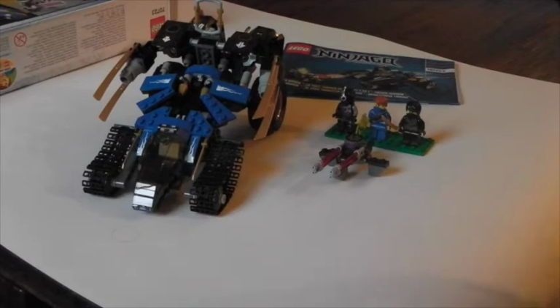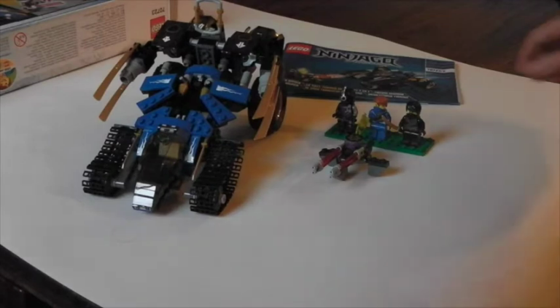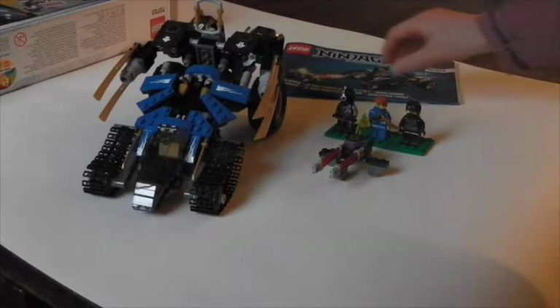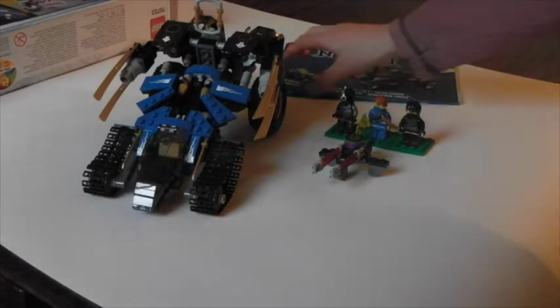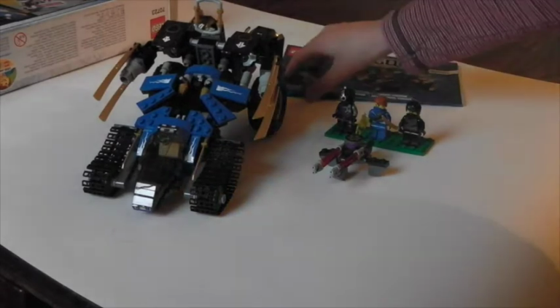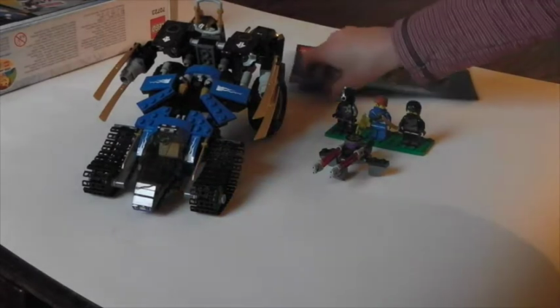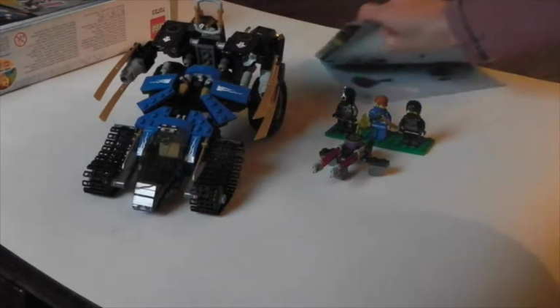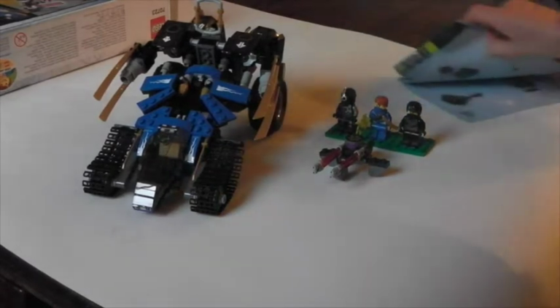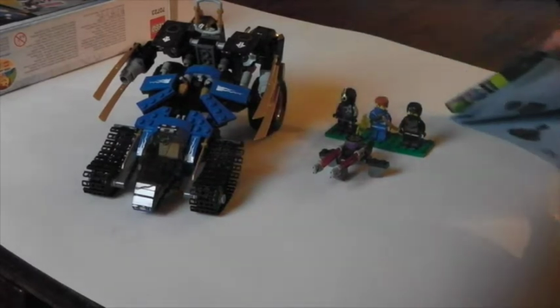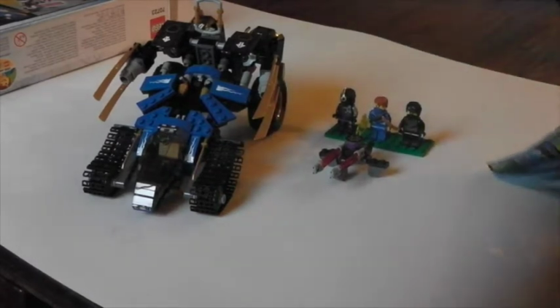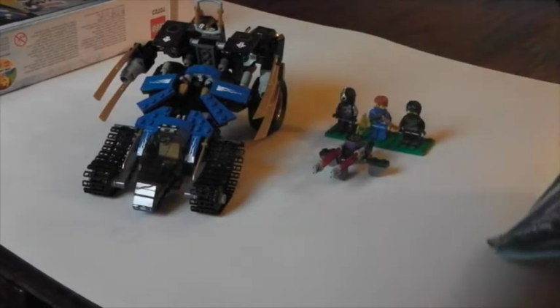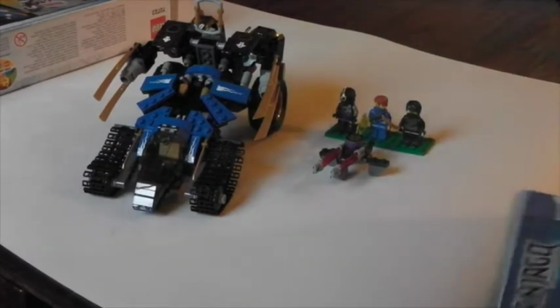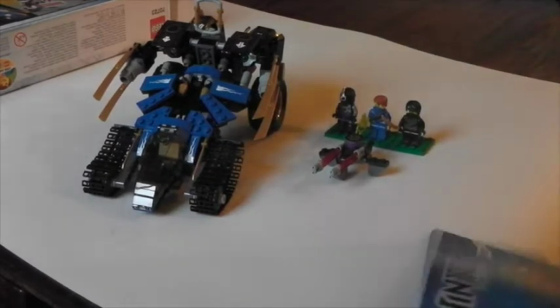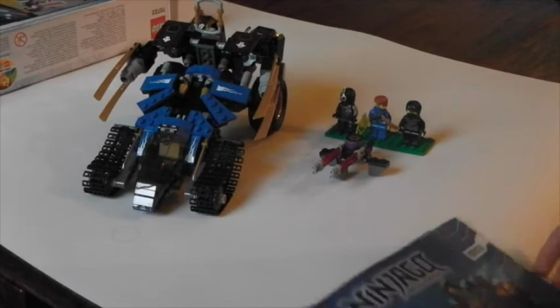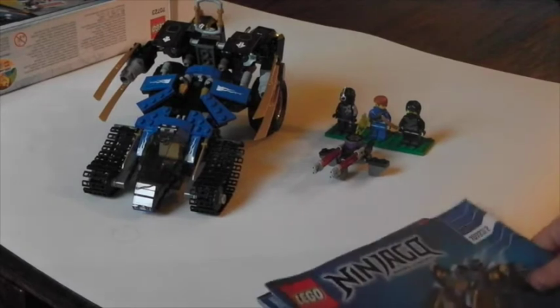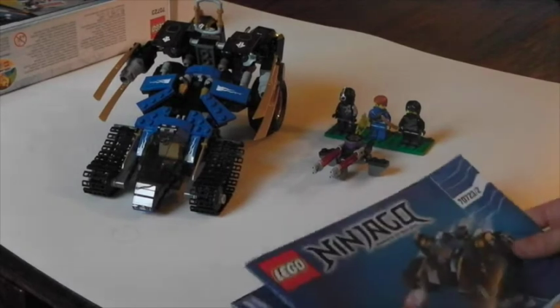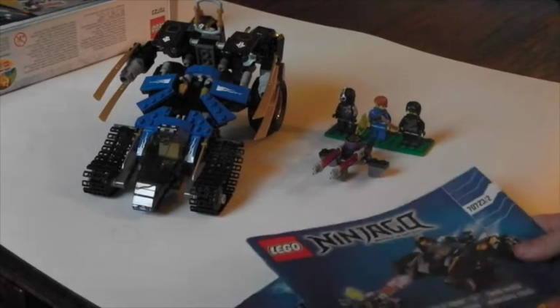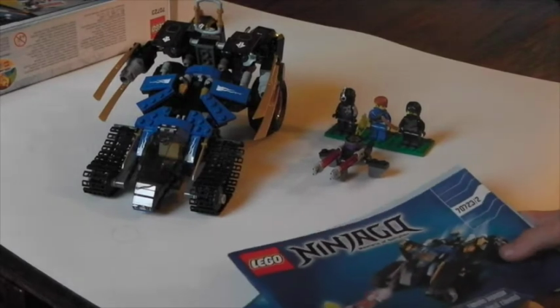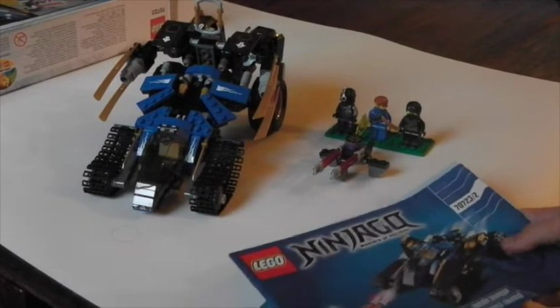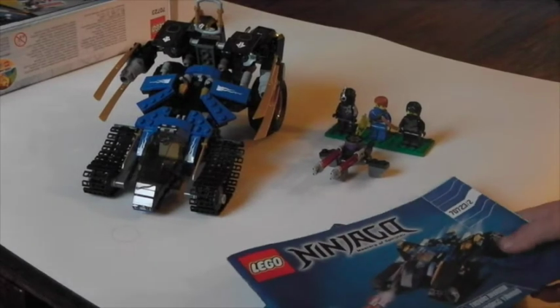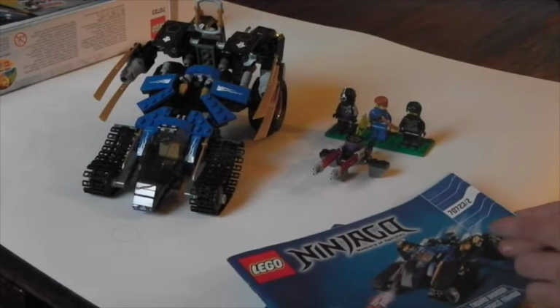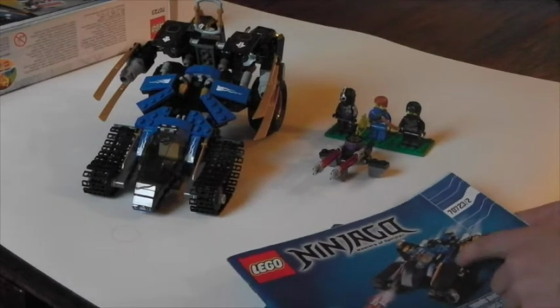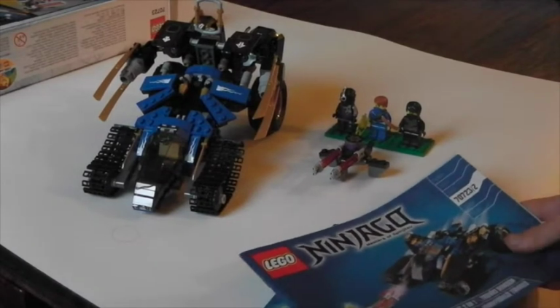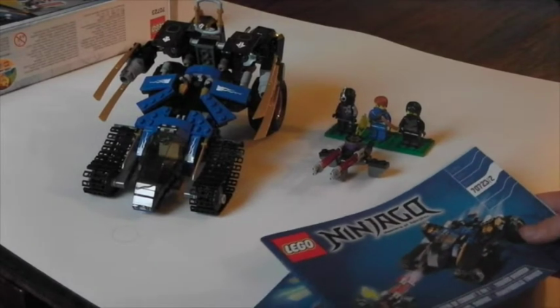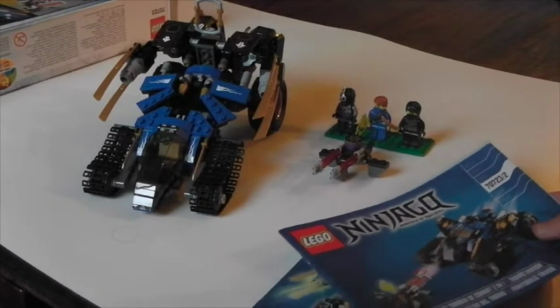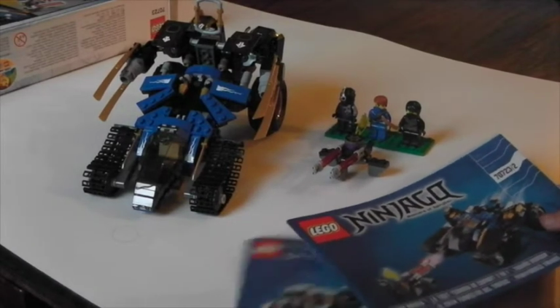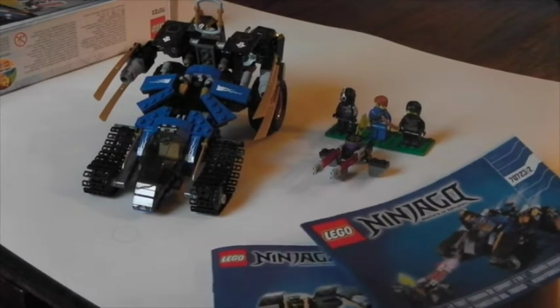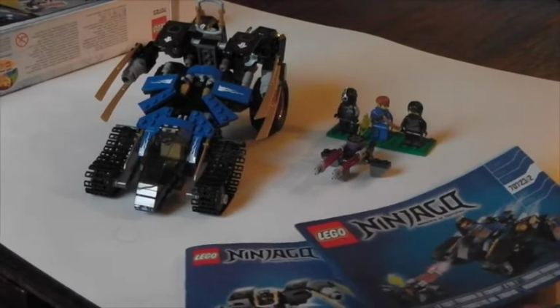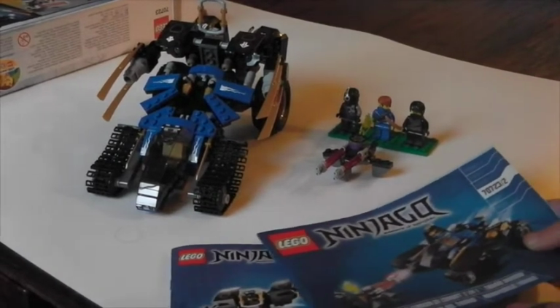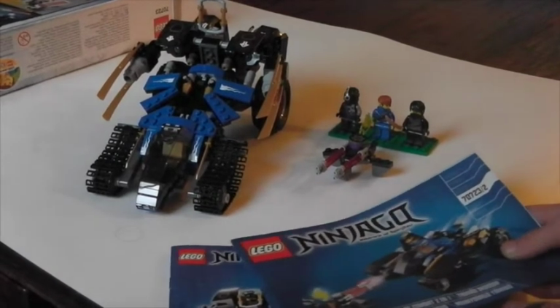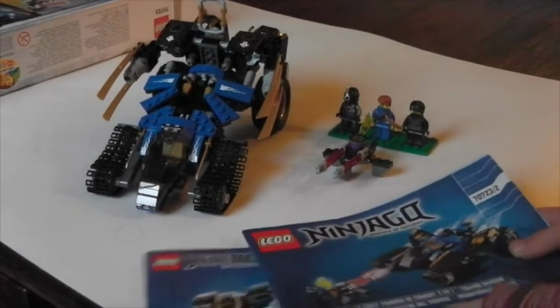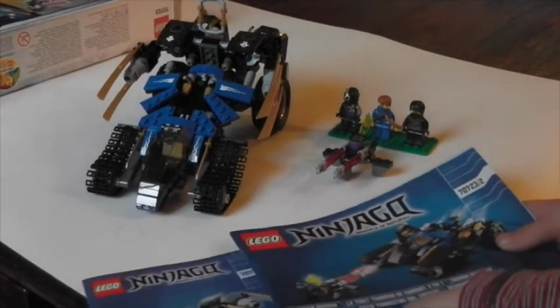I'm just going to show you these instruction manuals here. As you can see, you've got Jay's Thunder Raider and Cole's Earth Mech.